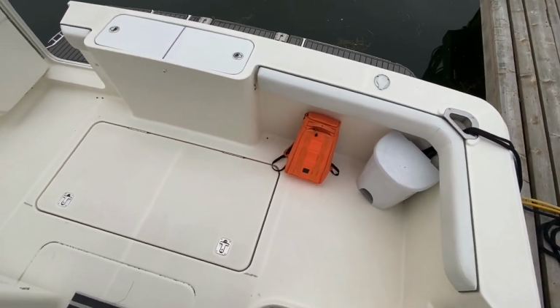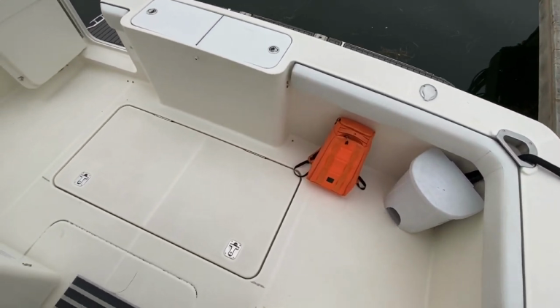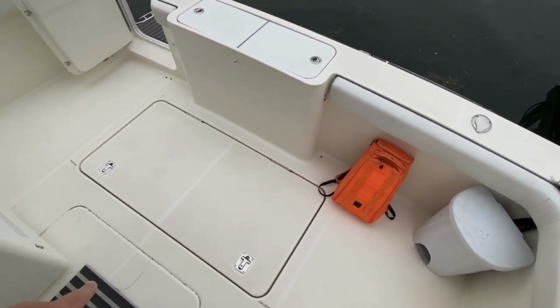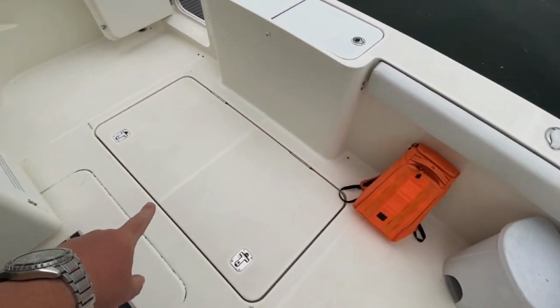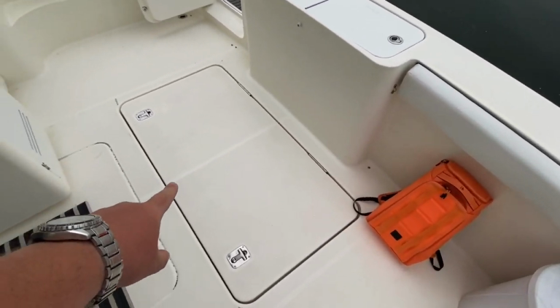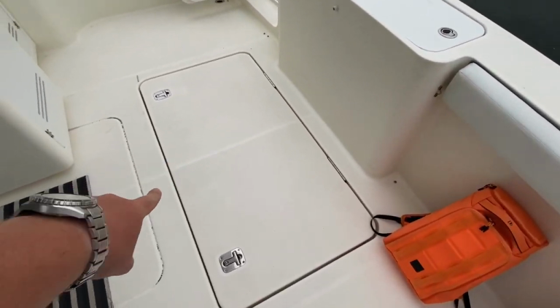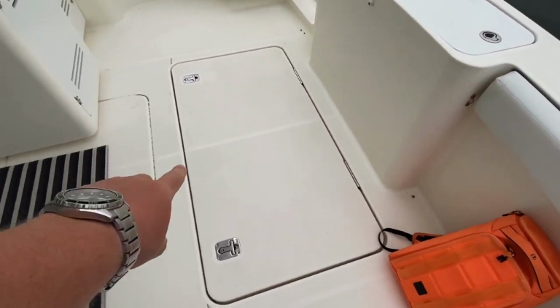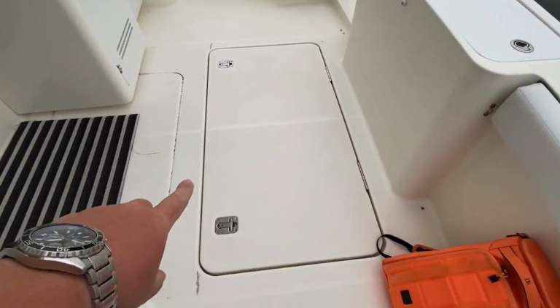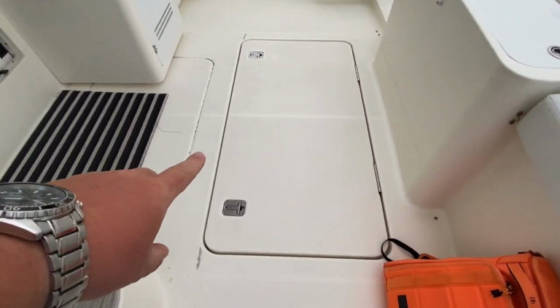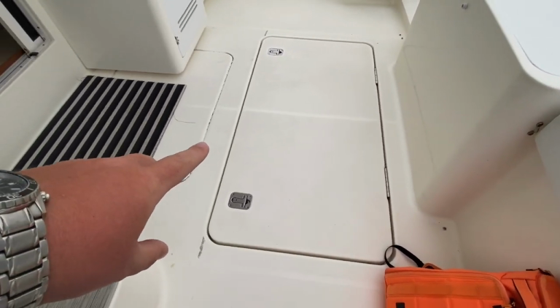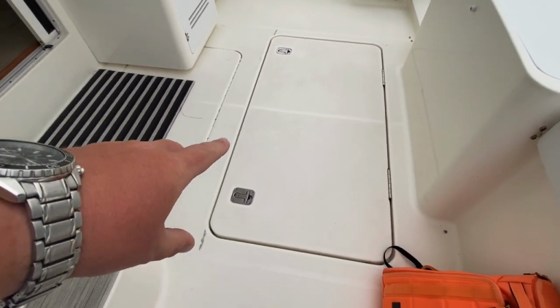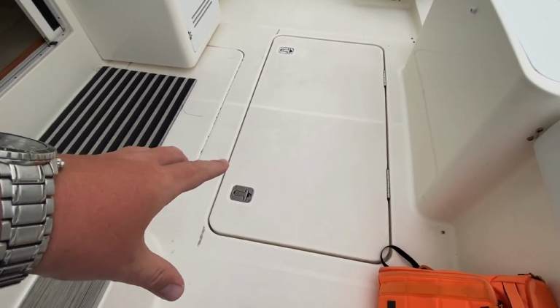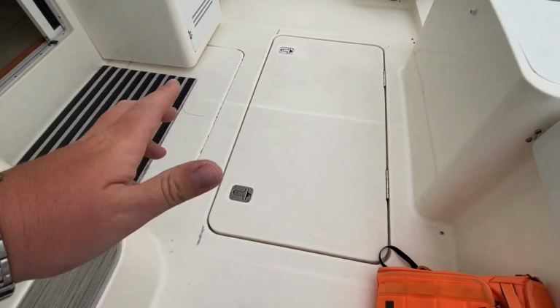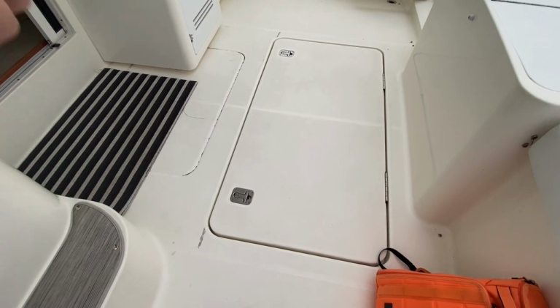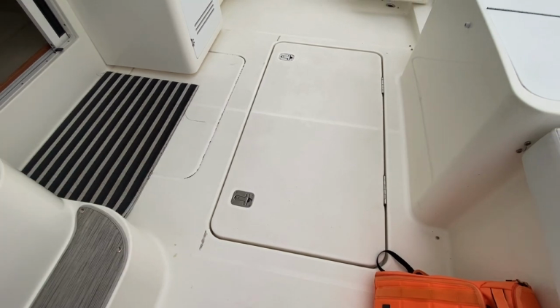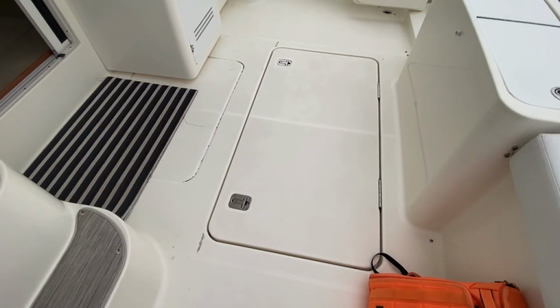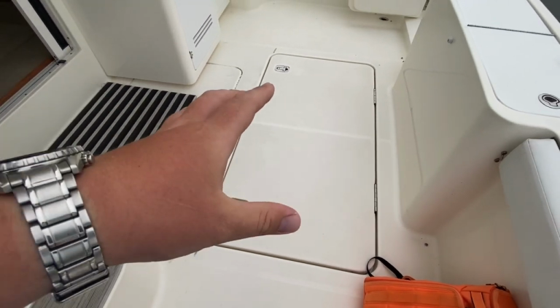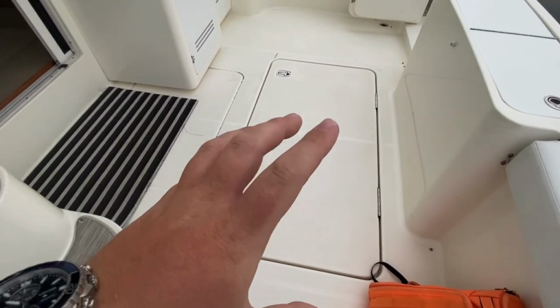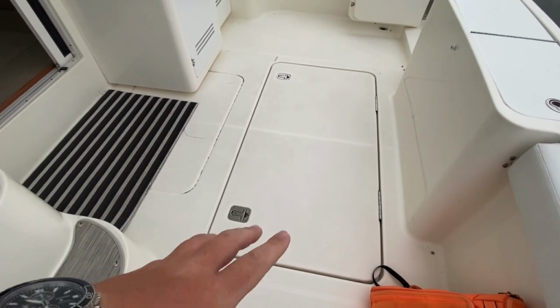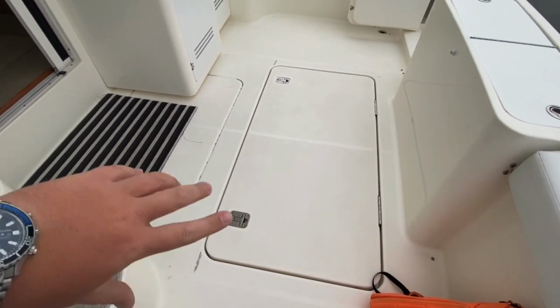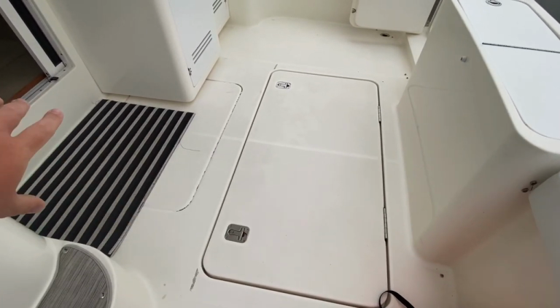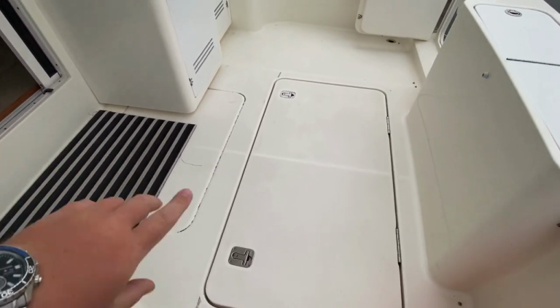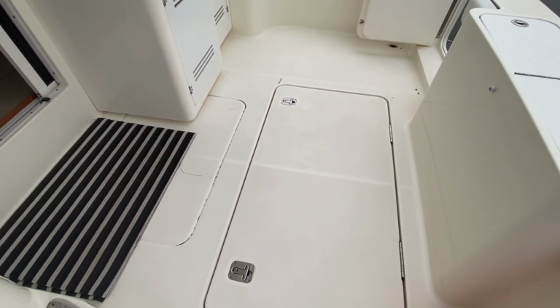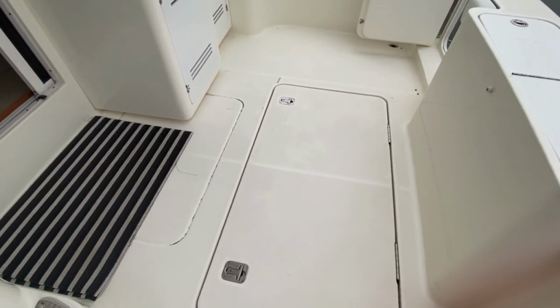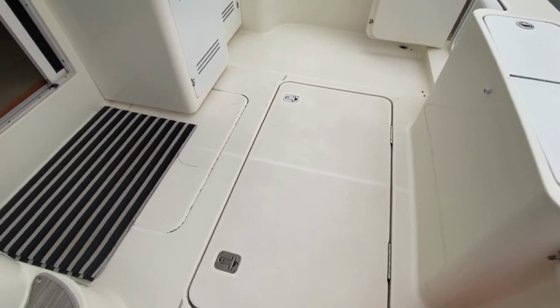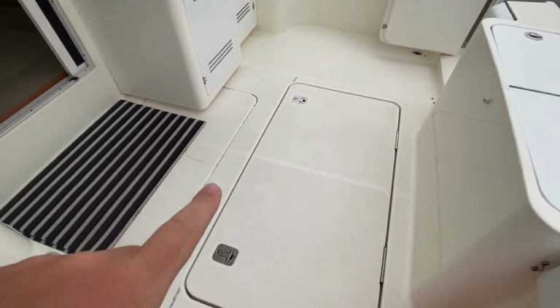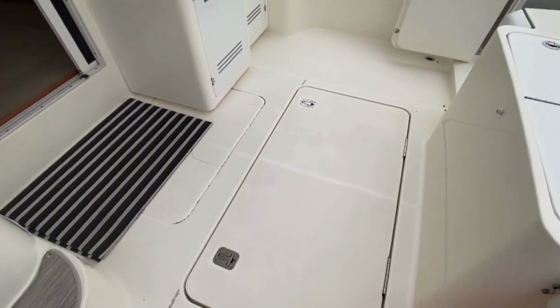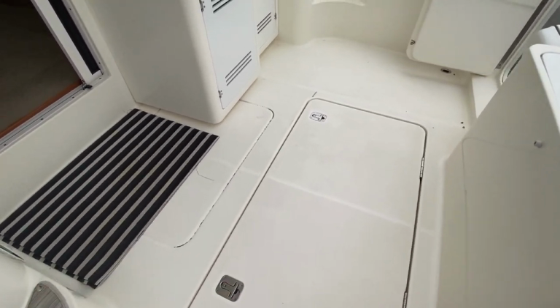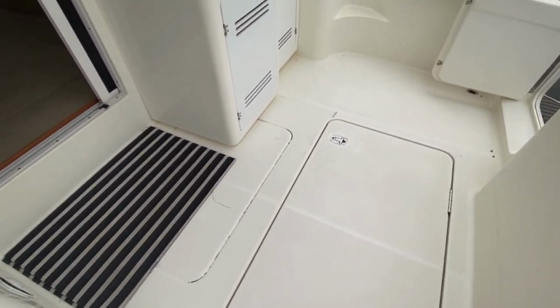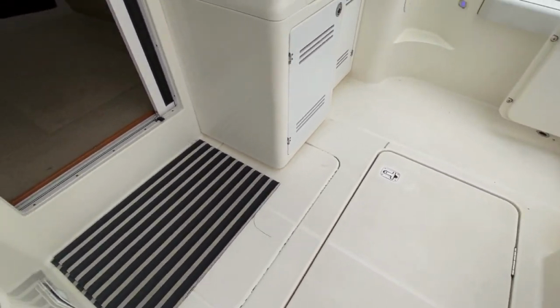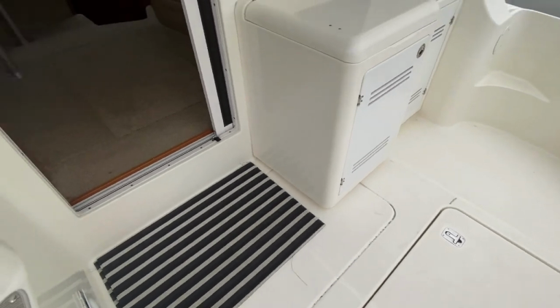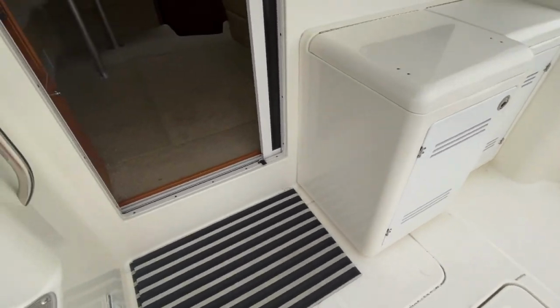There are photos available as well. There's a great storage bin underneath in the lazarette — that pops out and gives you access to the rudder system as well as the generator a little farther forward. You'll see photos of that in the full listing.